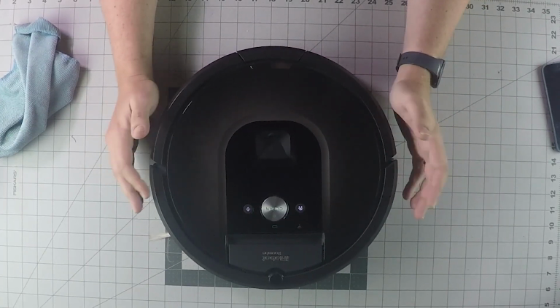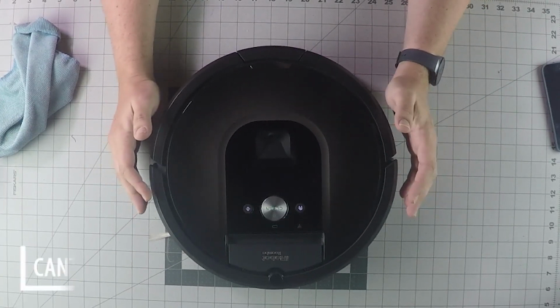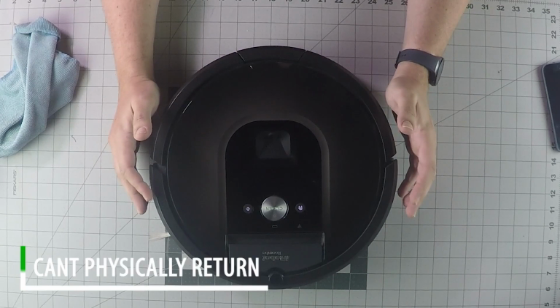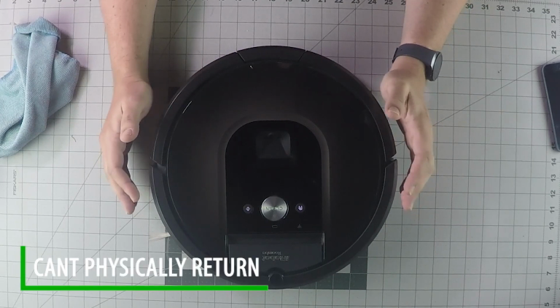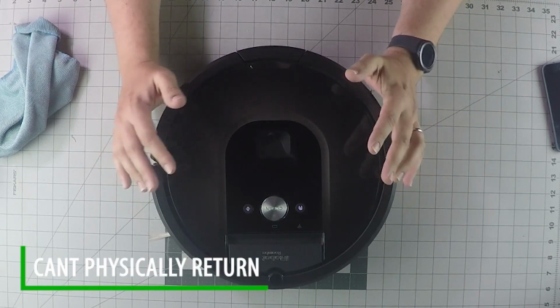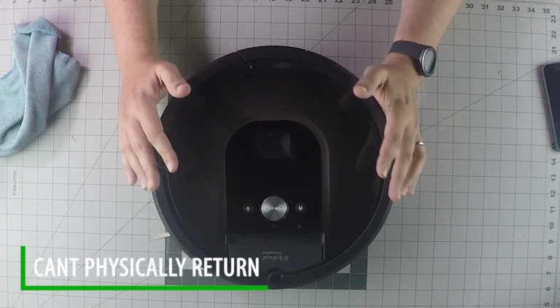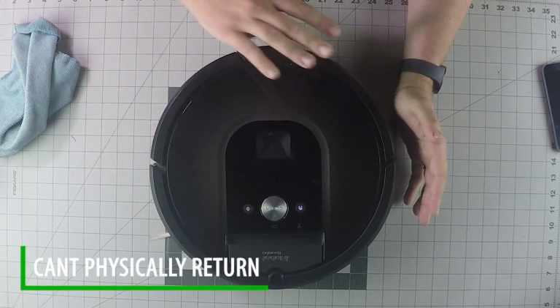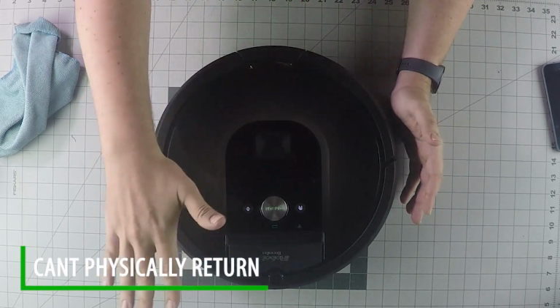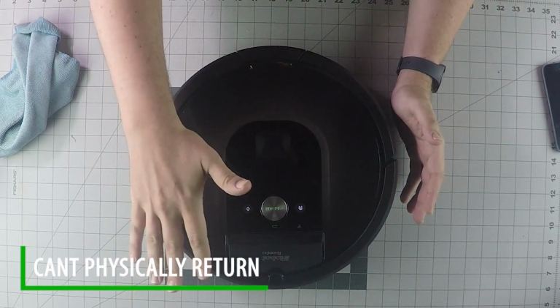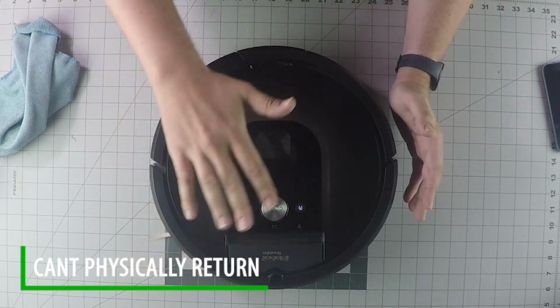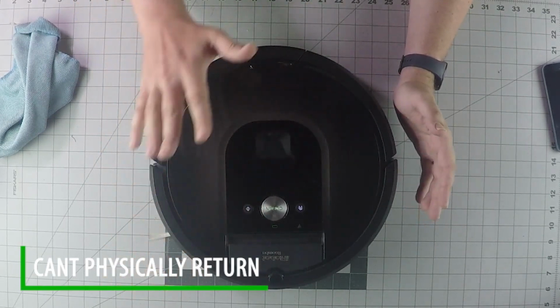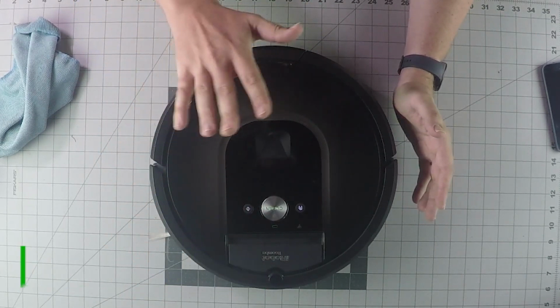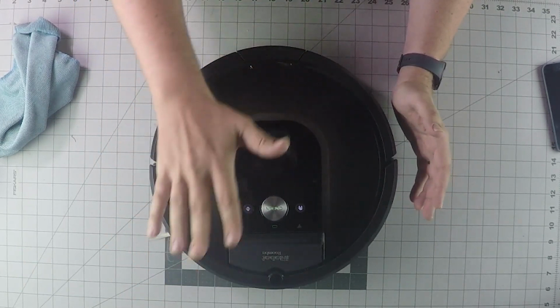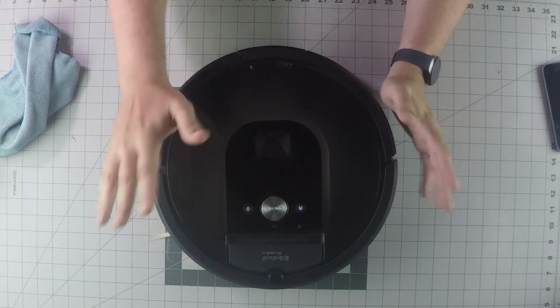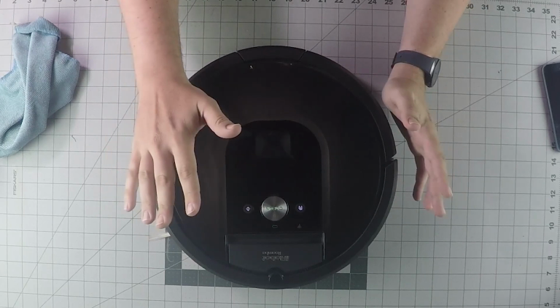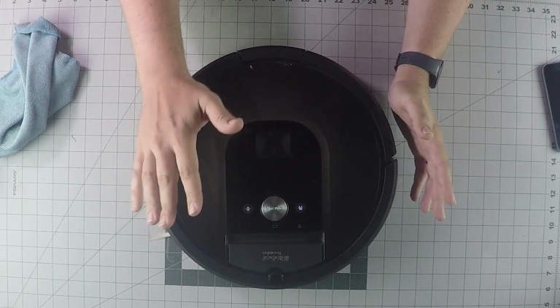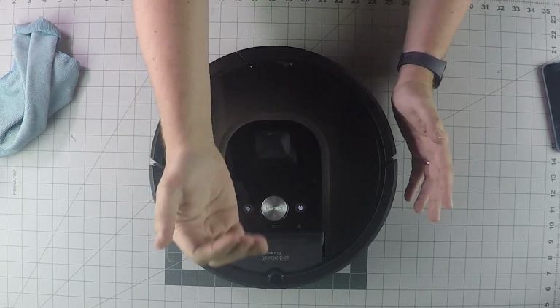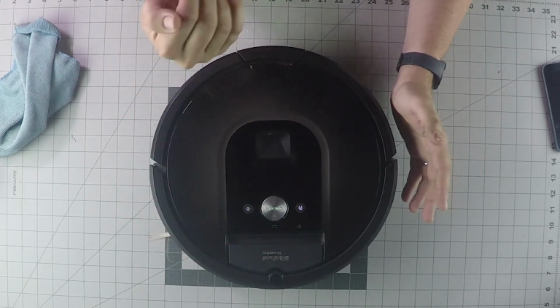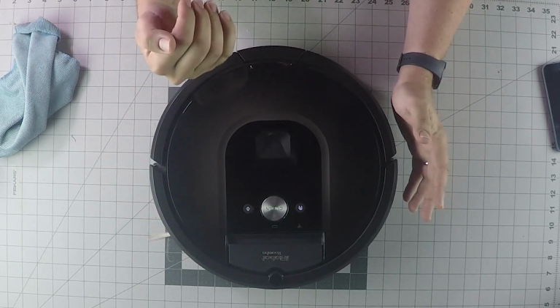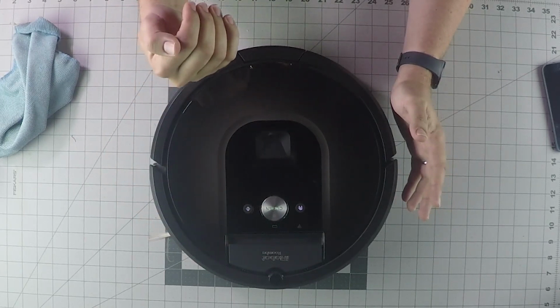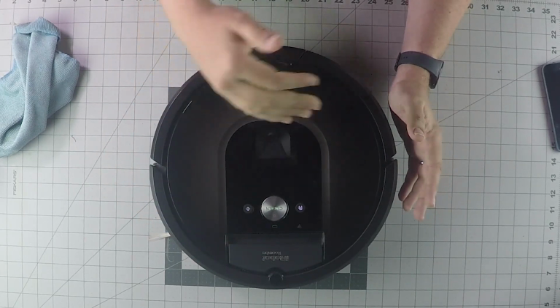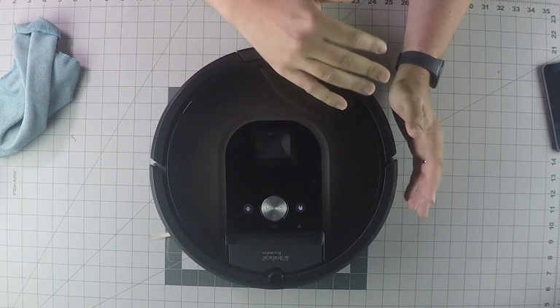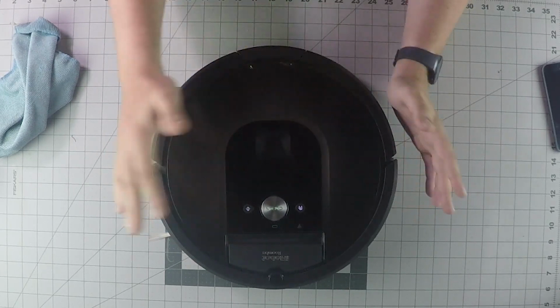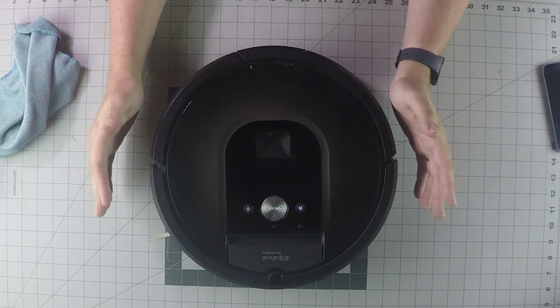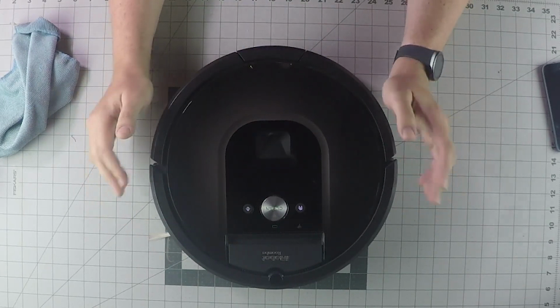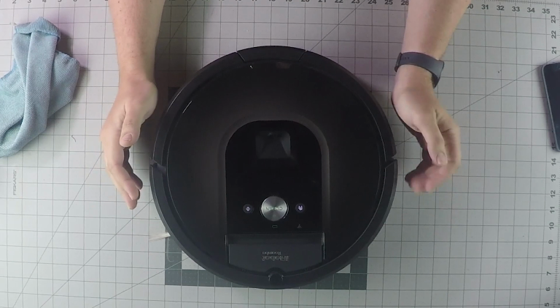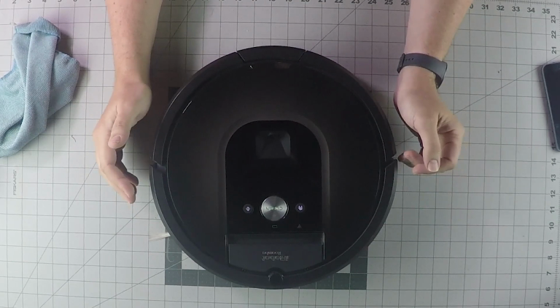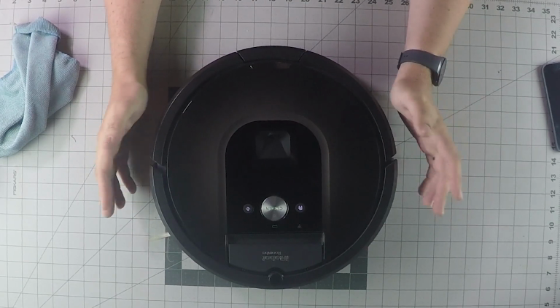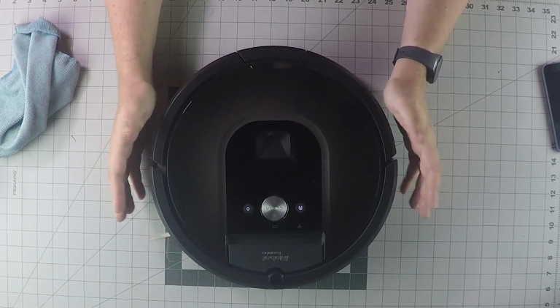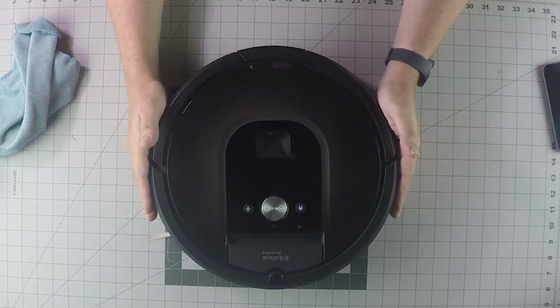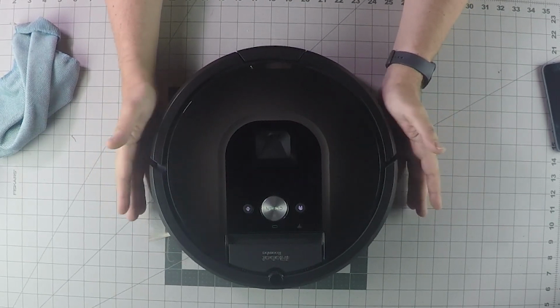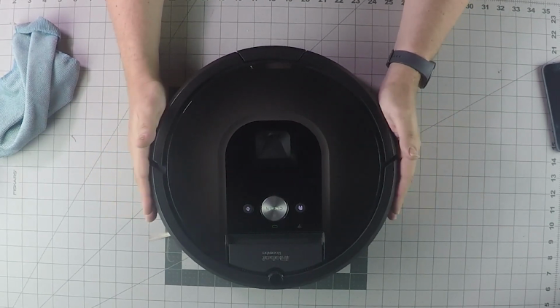Number one, it could be possible that the Roomba went over some kind of transition, like a door threshold that was hard to get over, and it can't get back over it. So if there's anything like that, you might want to use your virtual wall barriers to keep it from going there.